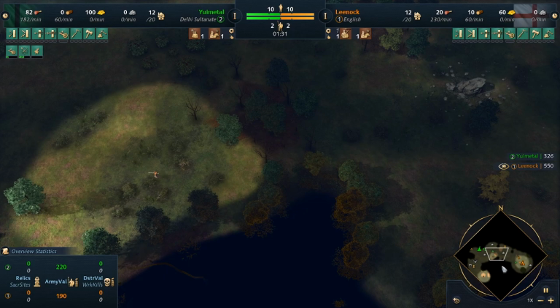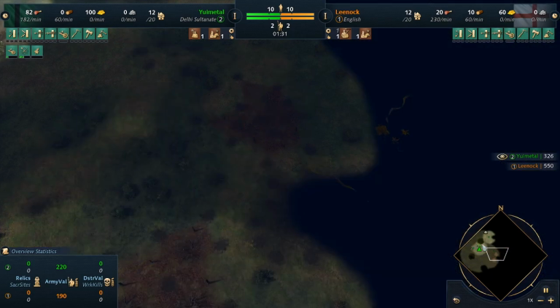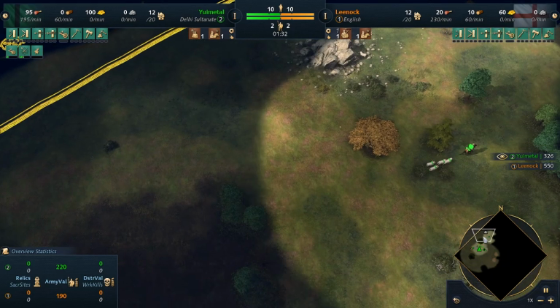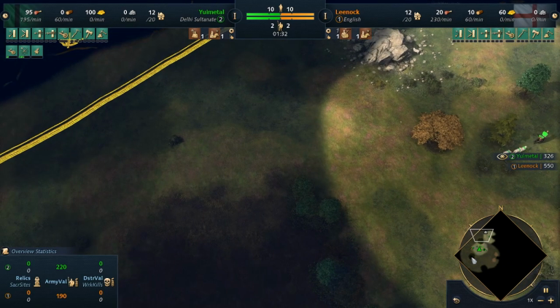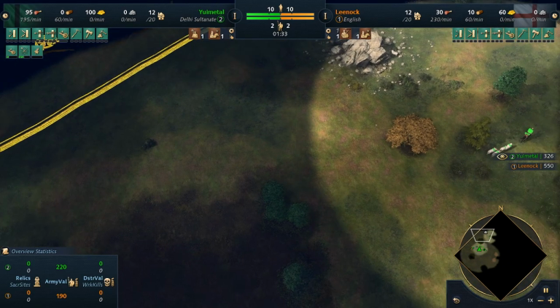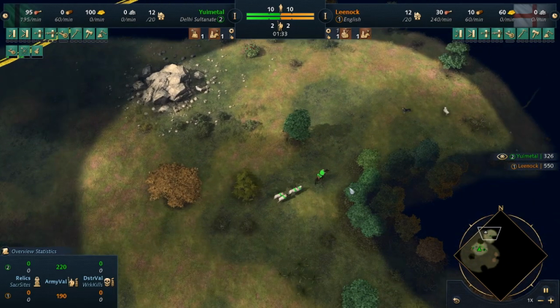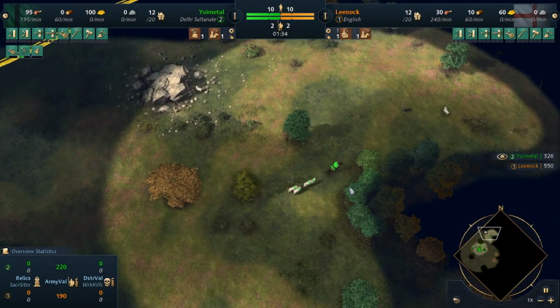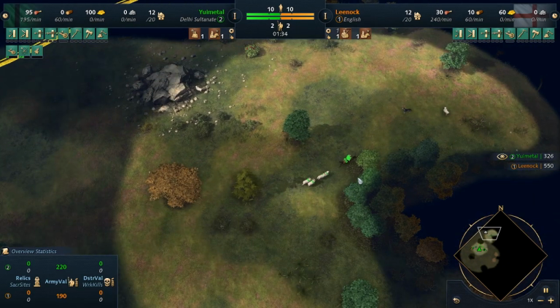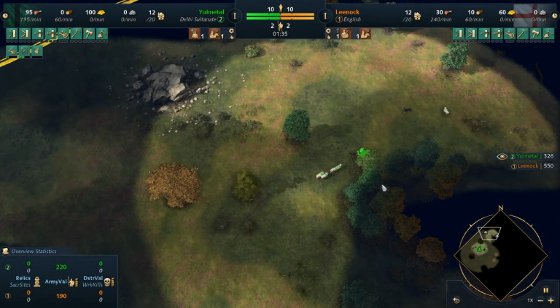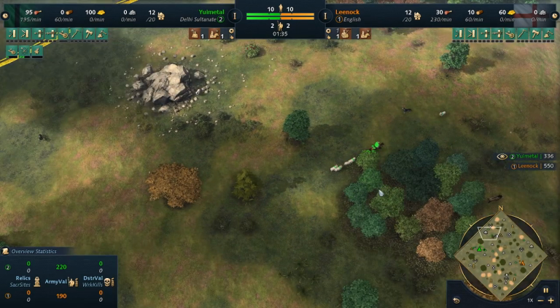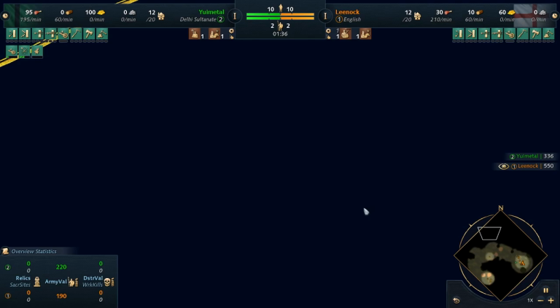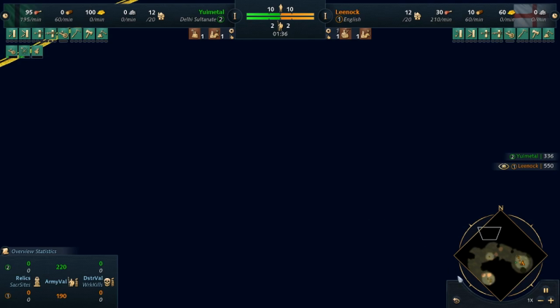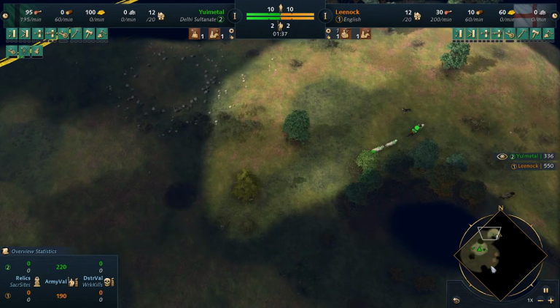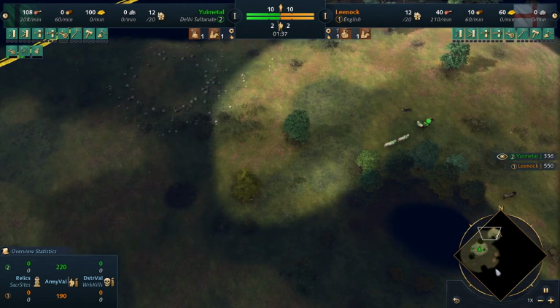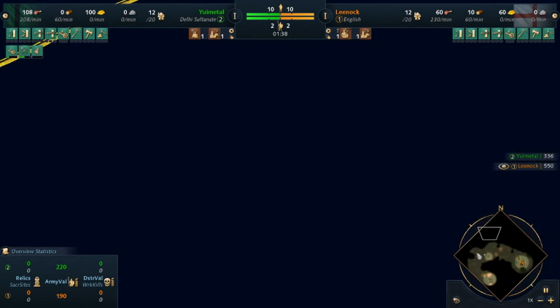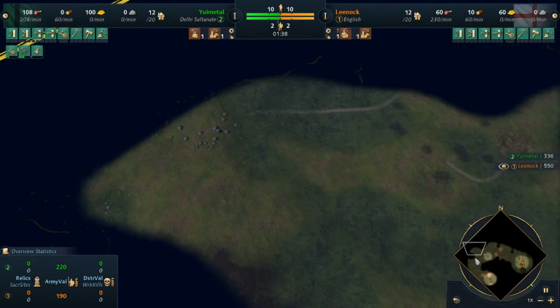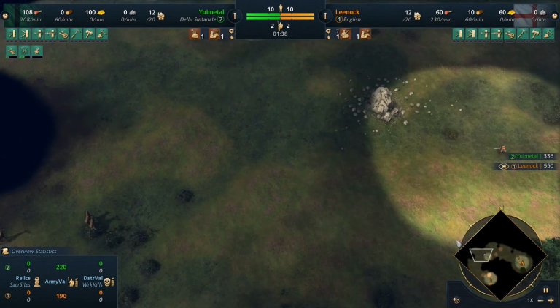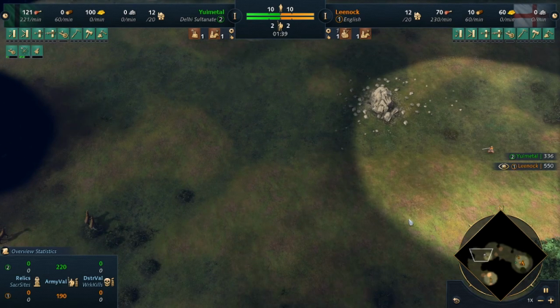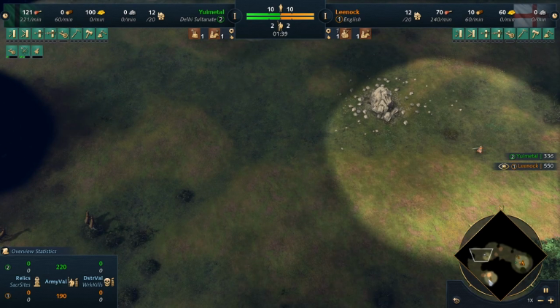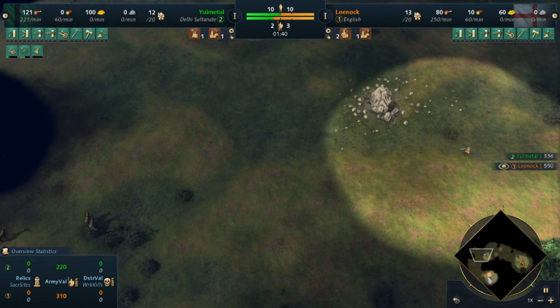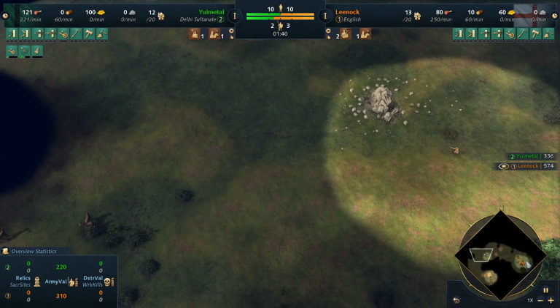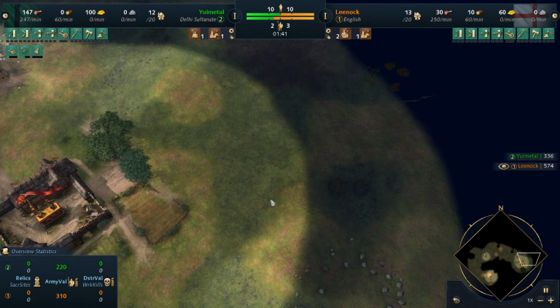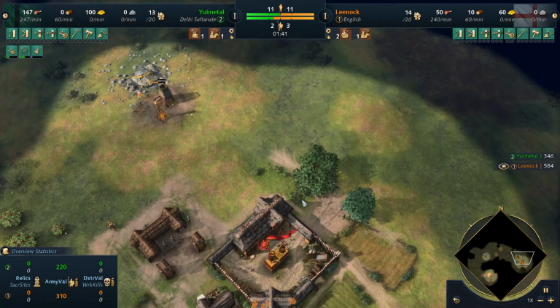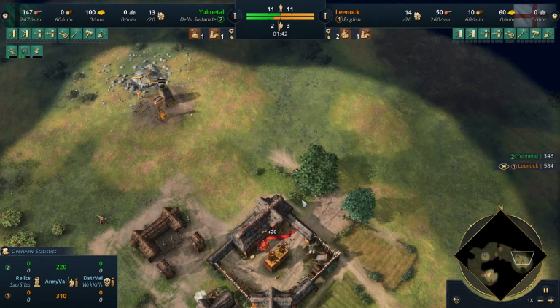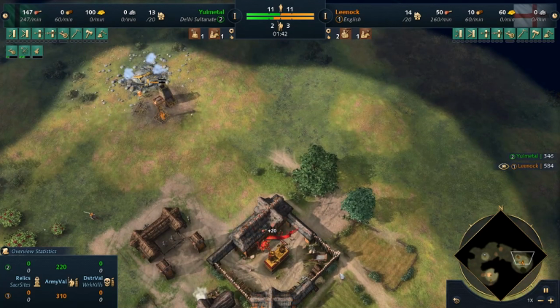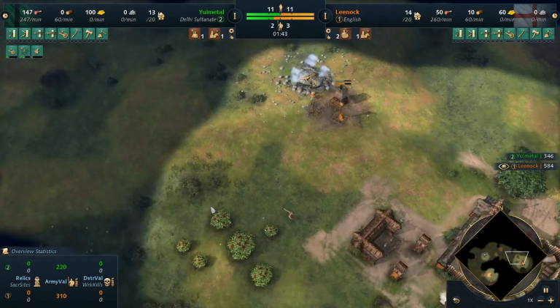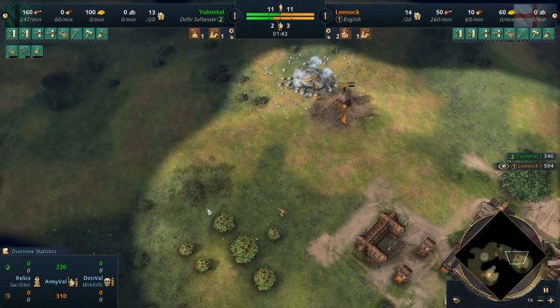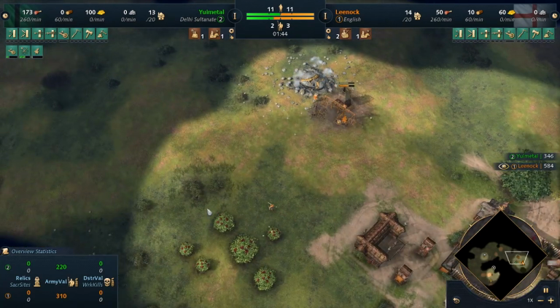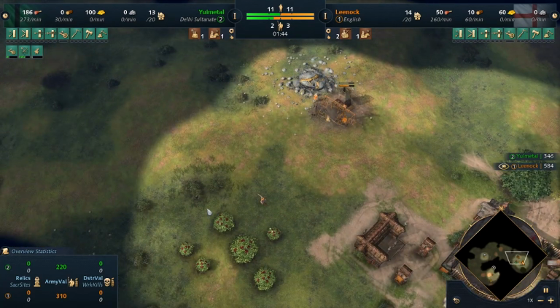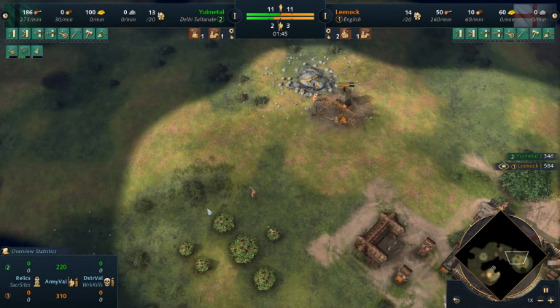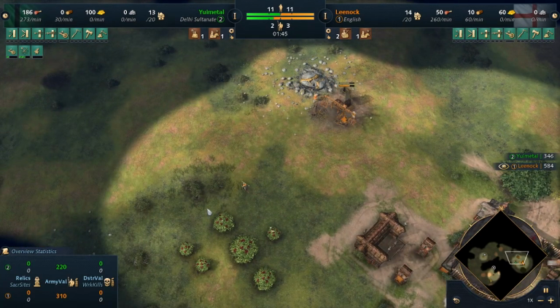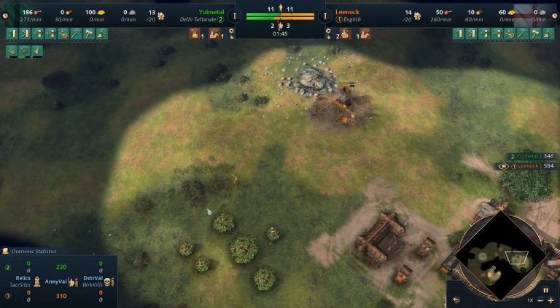In fact, Yui went for a very condensed scouting. And there's a big lesson in that — in the importance of what happened here. Leenok immediately just darted across the map, and this is something that everyone should take note of if you want to make these type of men-at-arms plays.